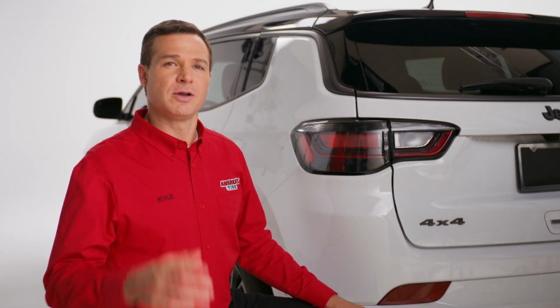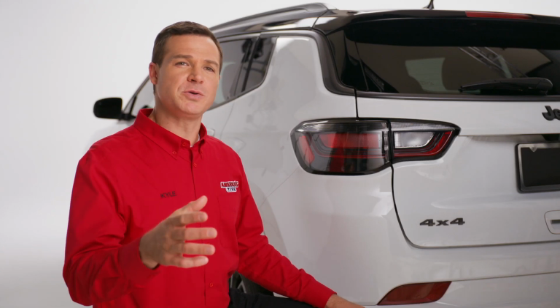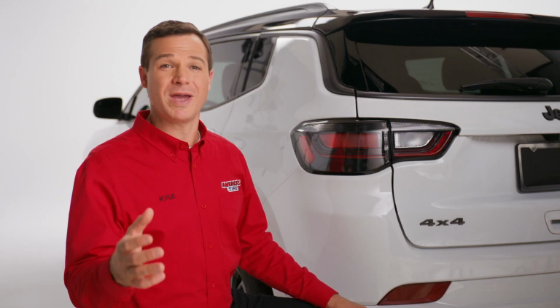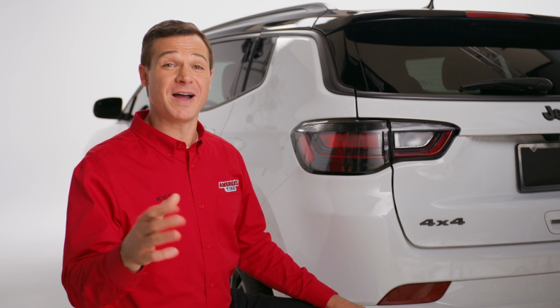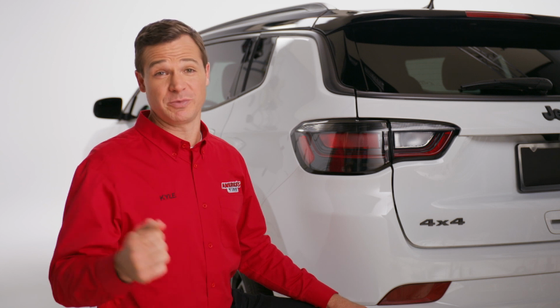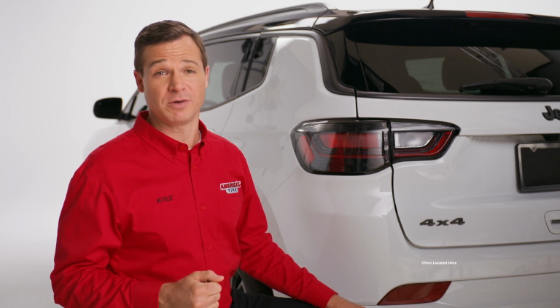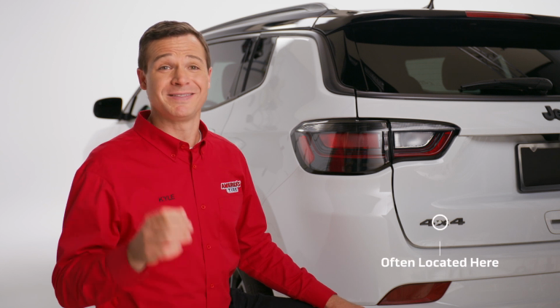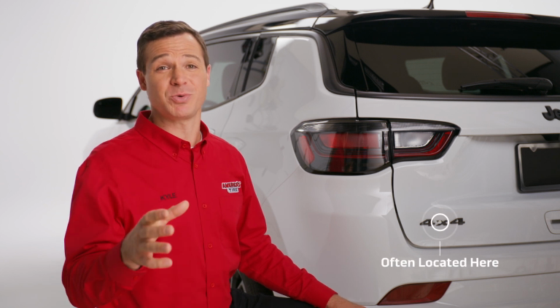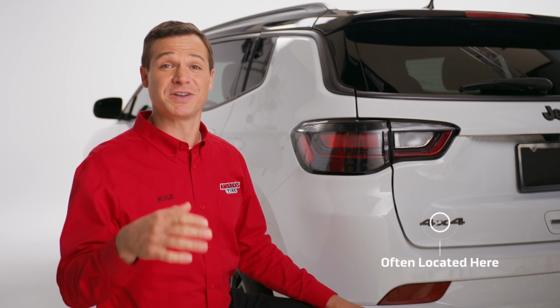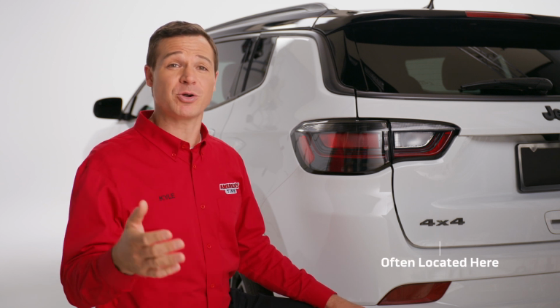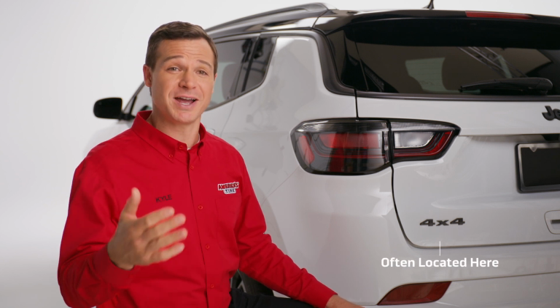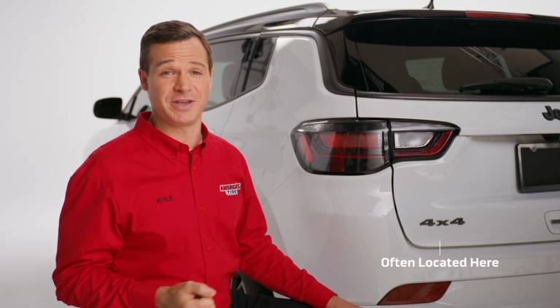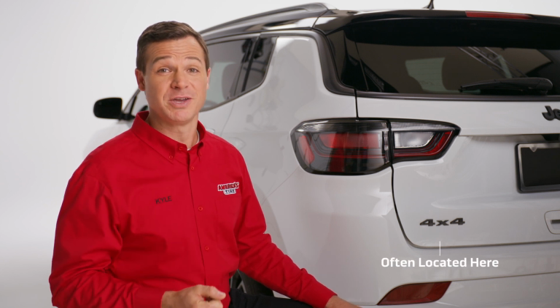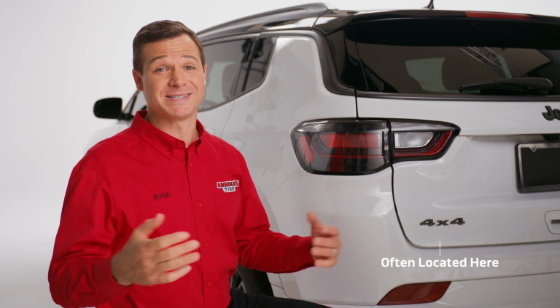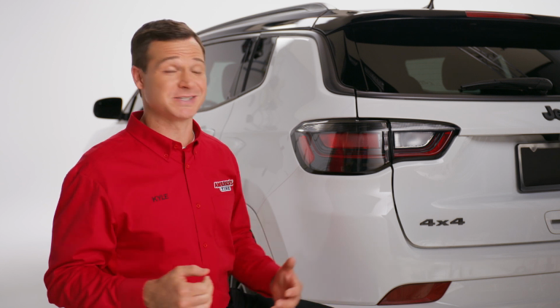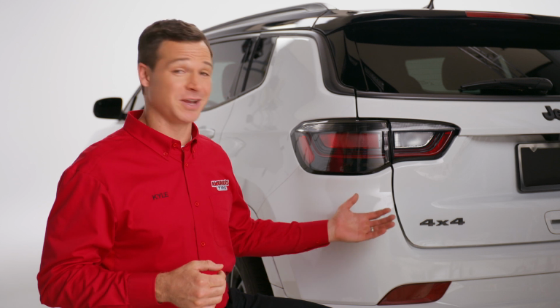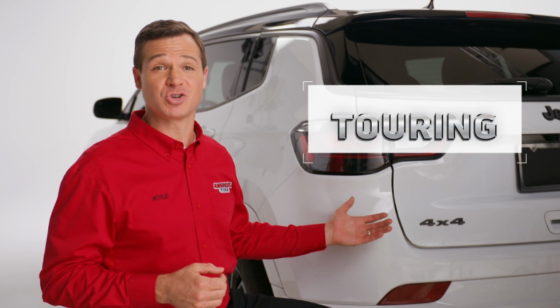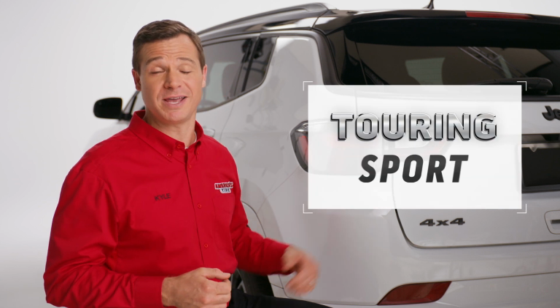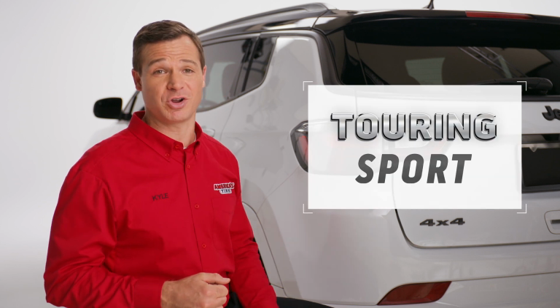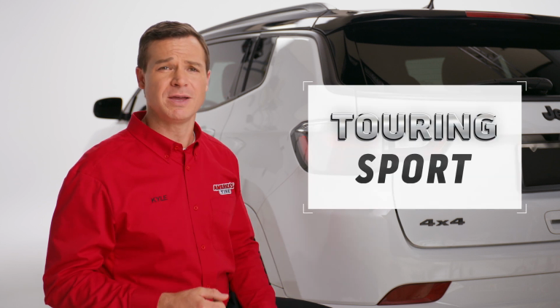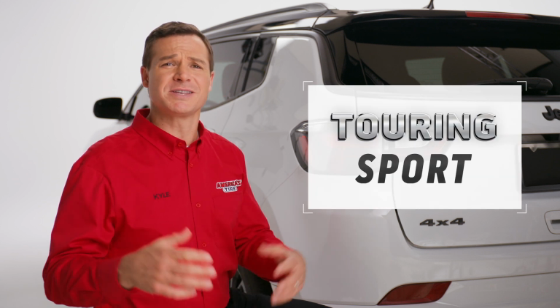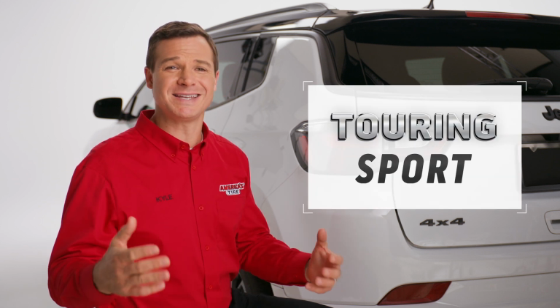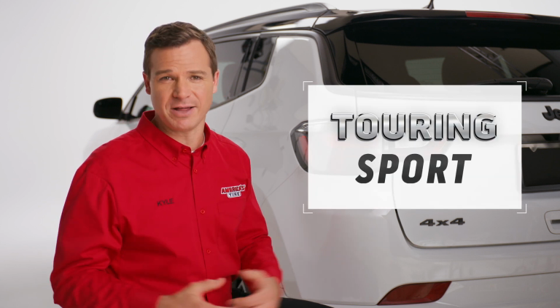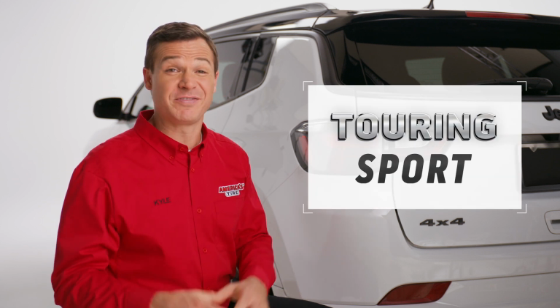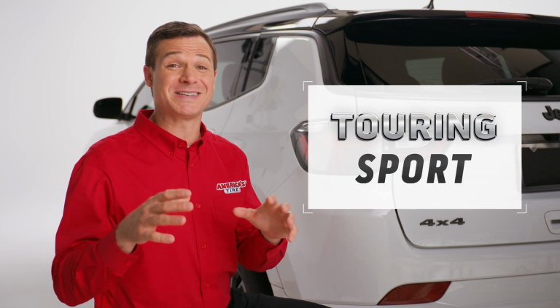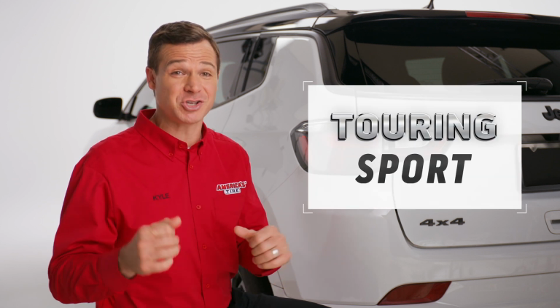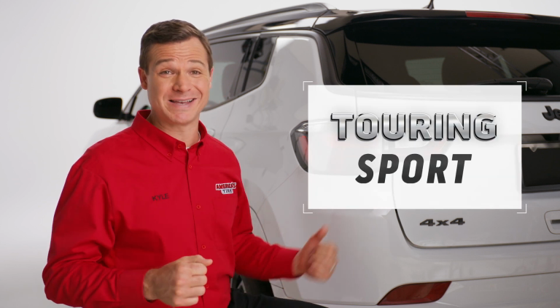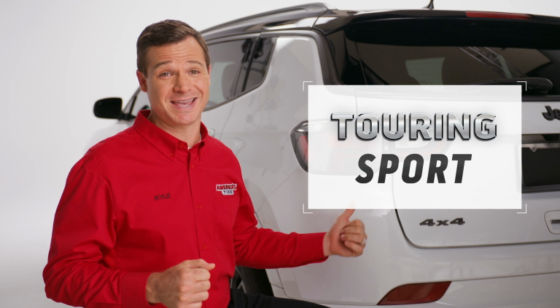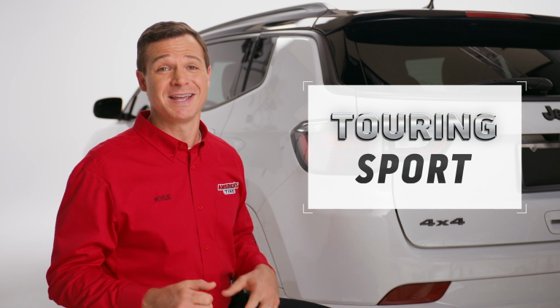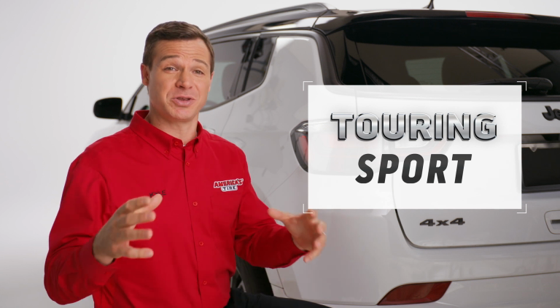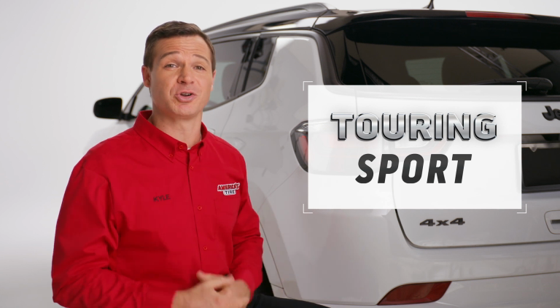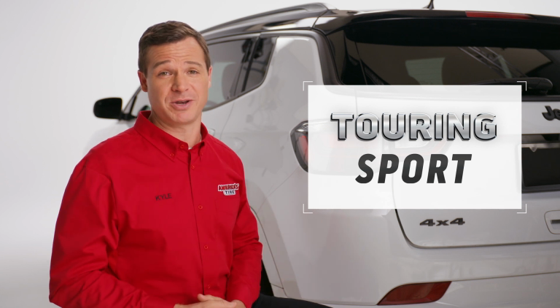There are a few different ways to find the trim of your car. The easiest way is to look at the back or side of your vehicle. You might see raised lettering on the trunk or tailgate of your car. Some might see a decal. If the trim is not shown, as in this case, then you can consult your owner's manual.